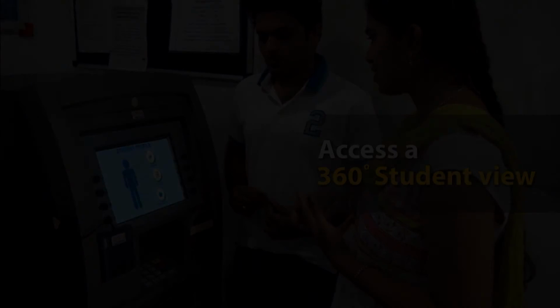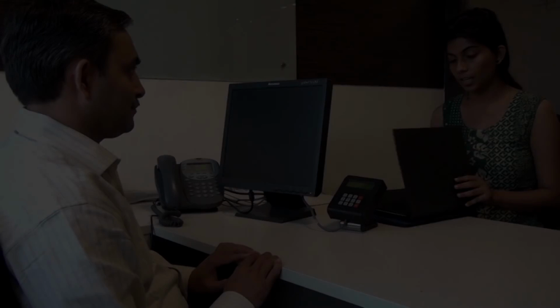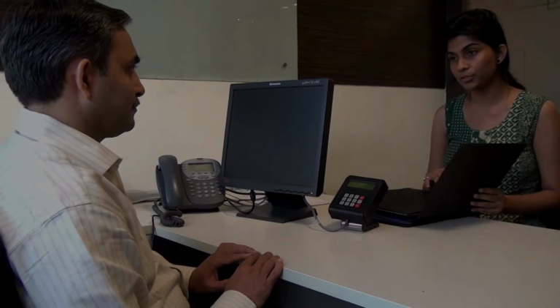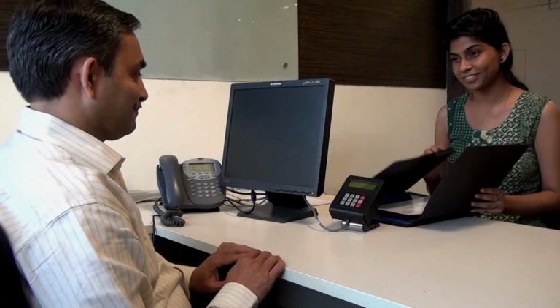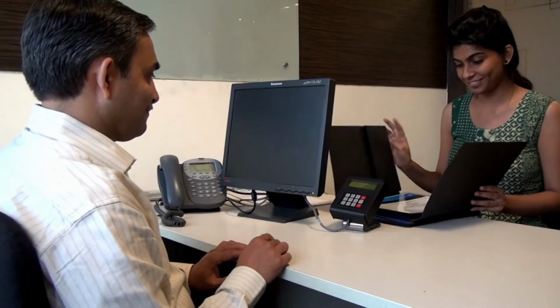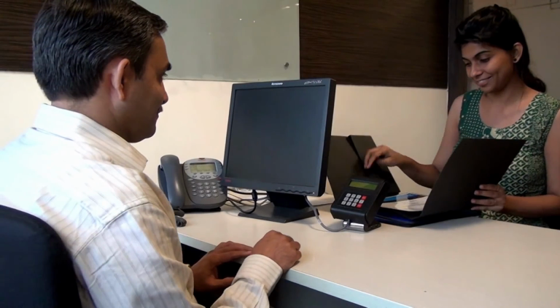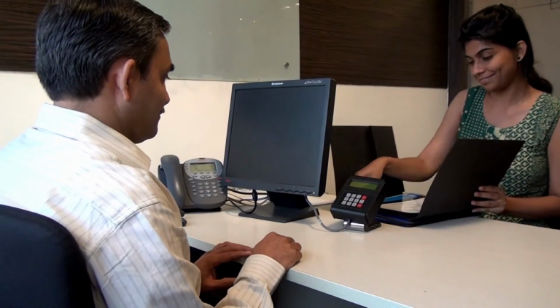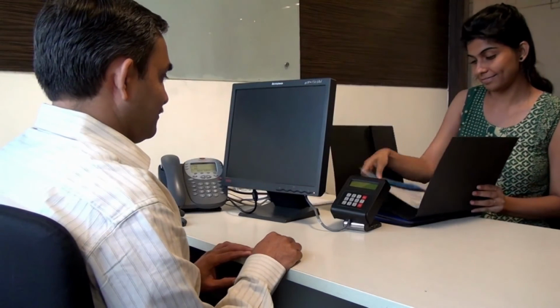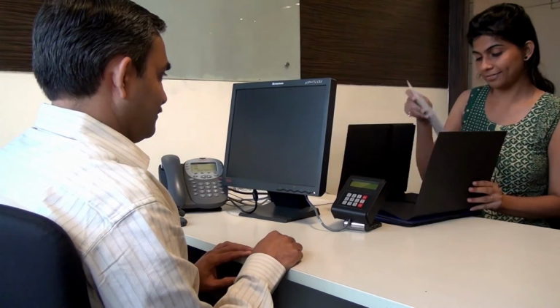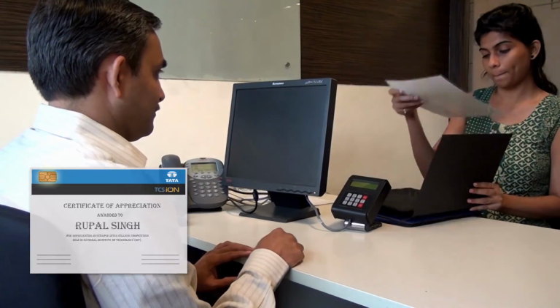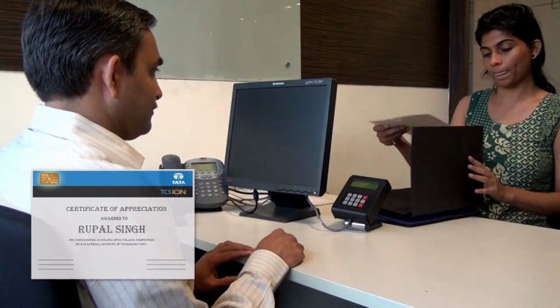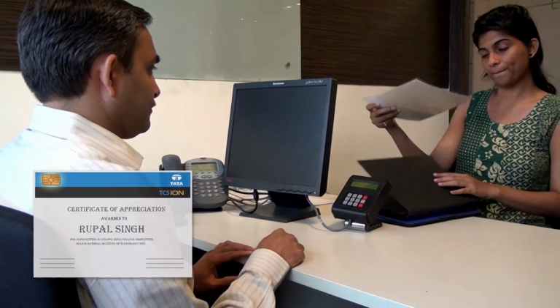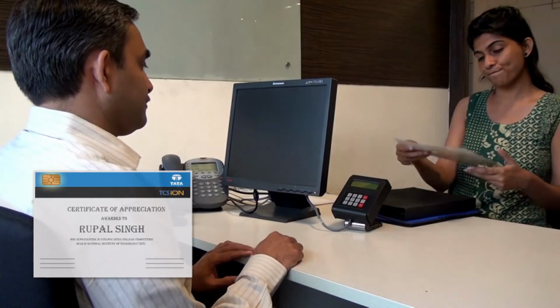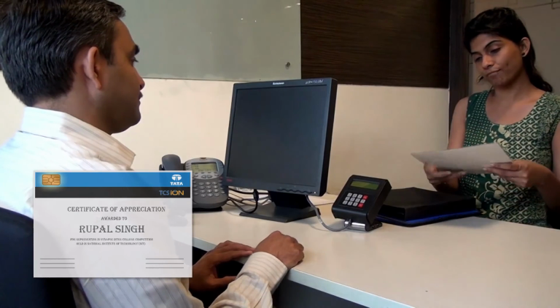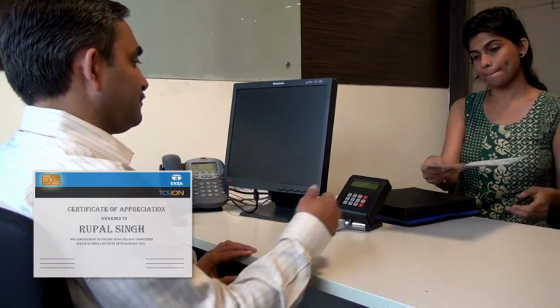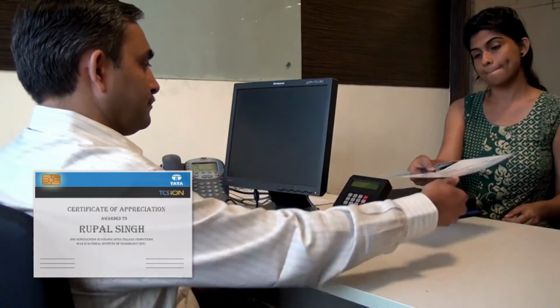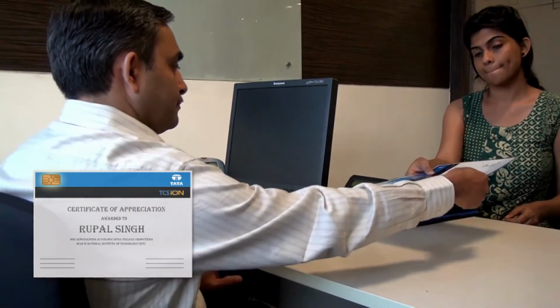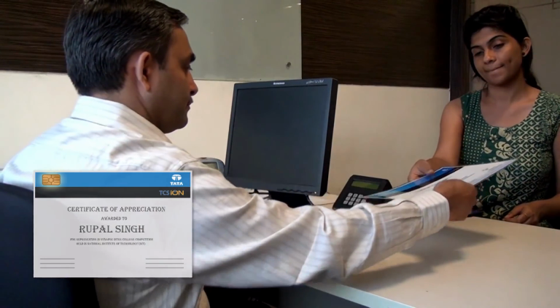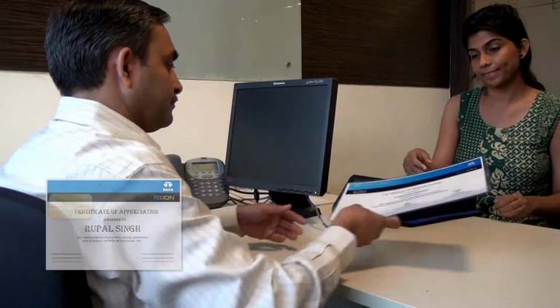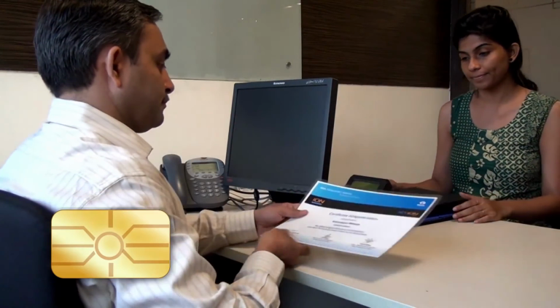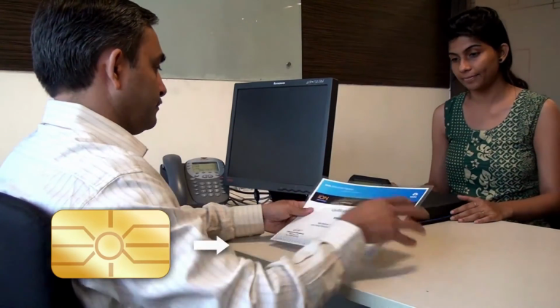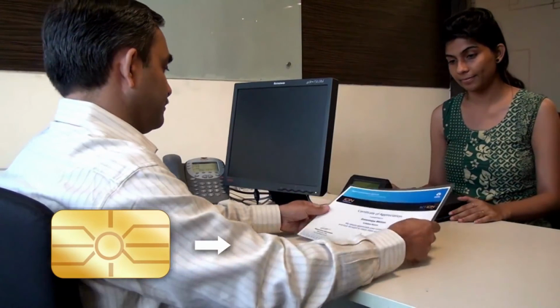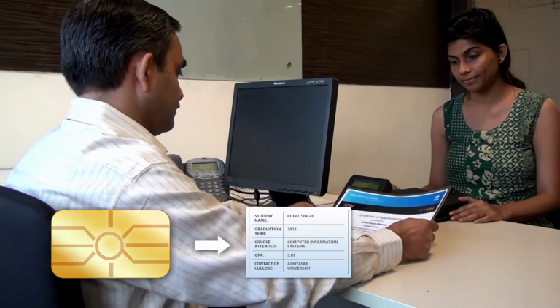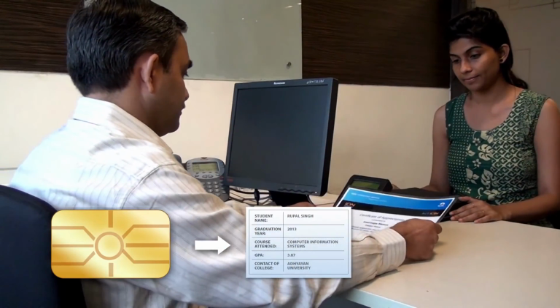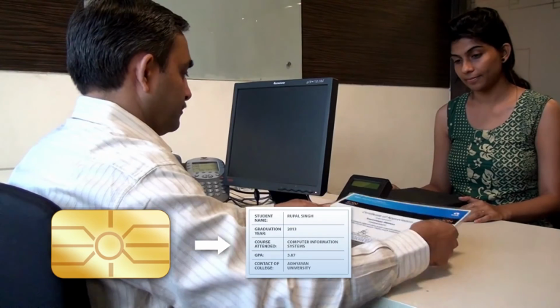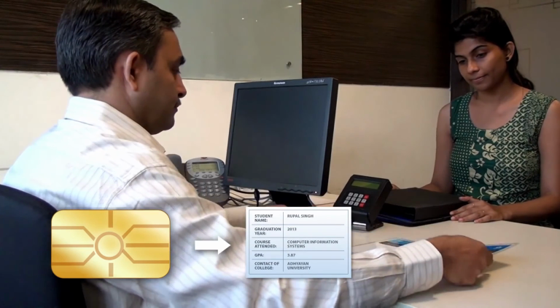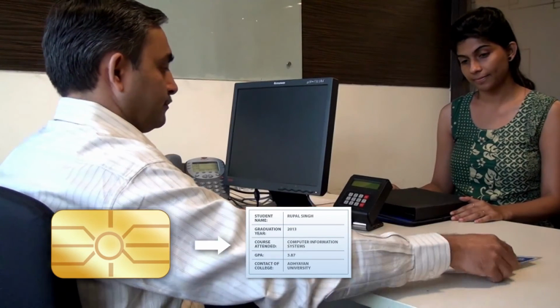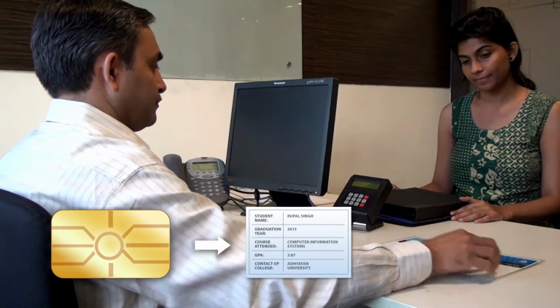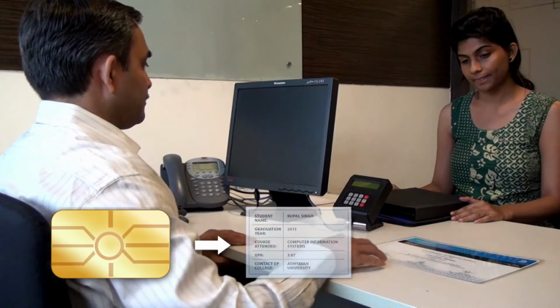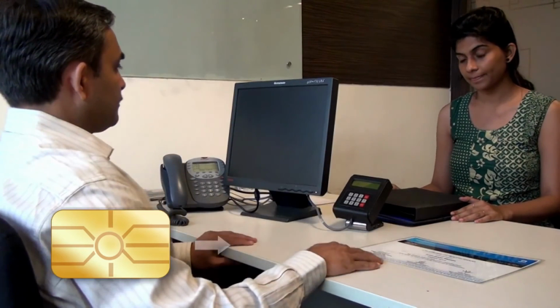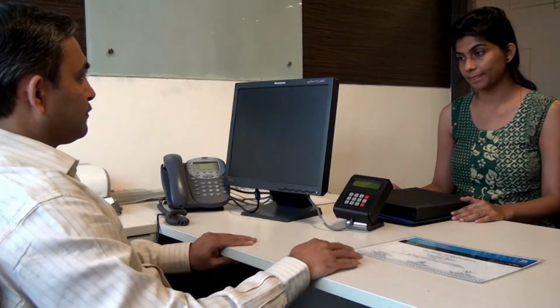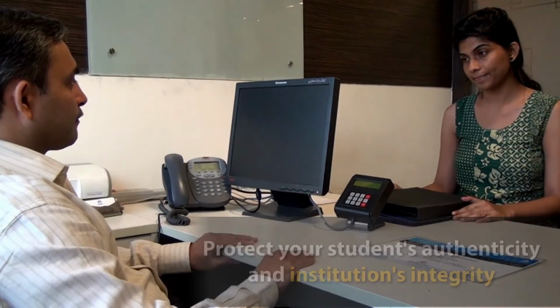Ion SIMS also has the ability to generate smart degrees — RFID embedded certificates that are tamper-proof, making verification and re-issuance highly secure and authentic.